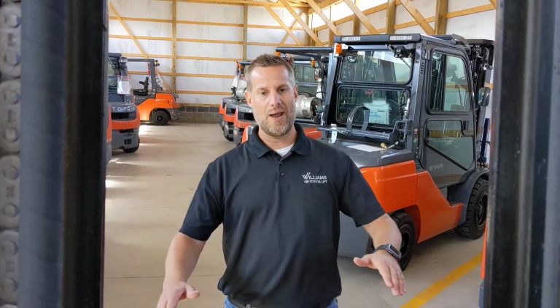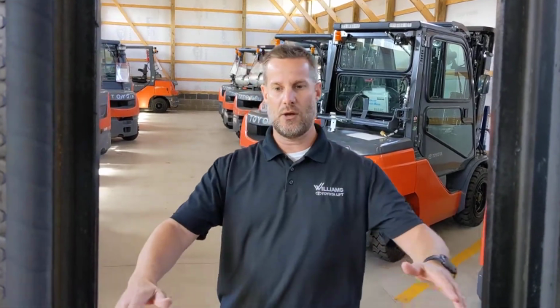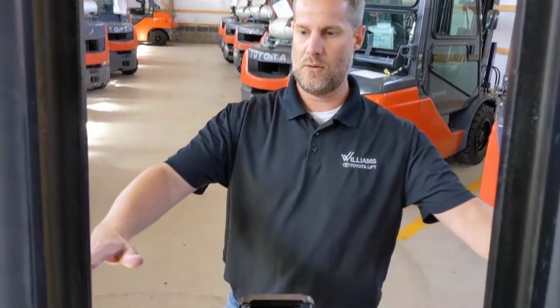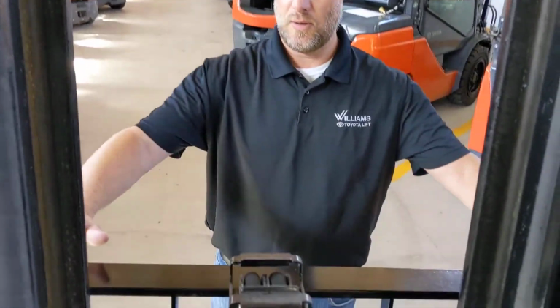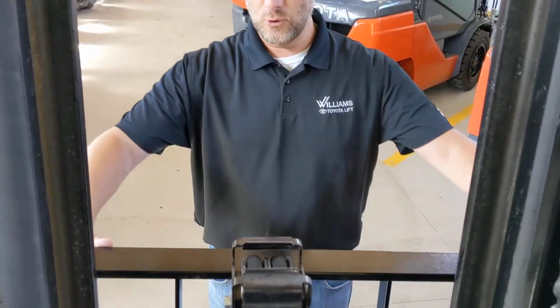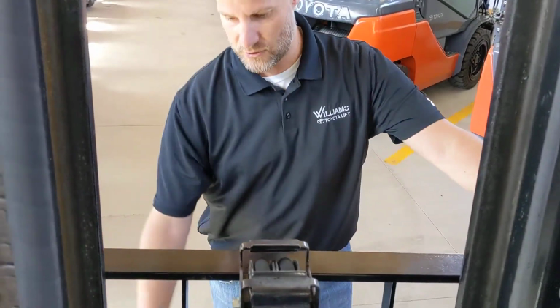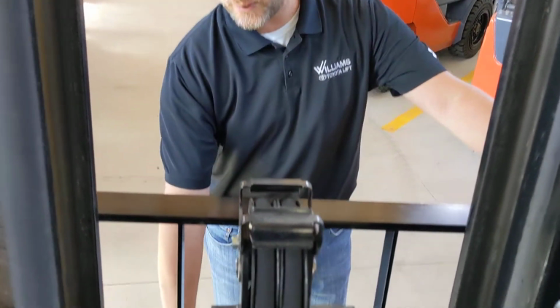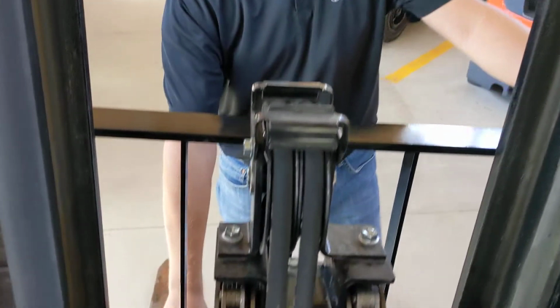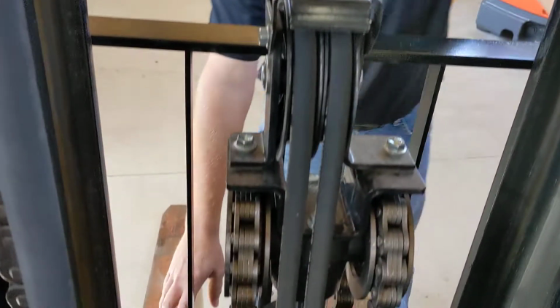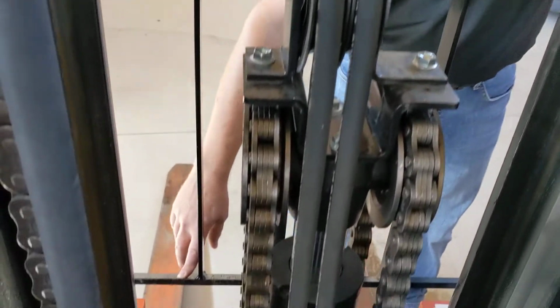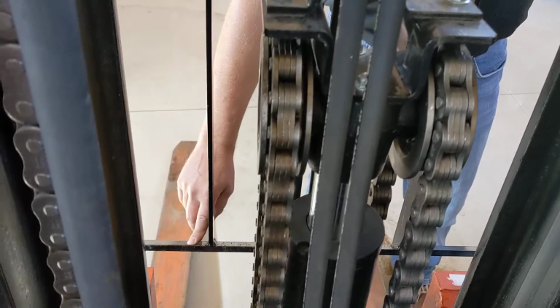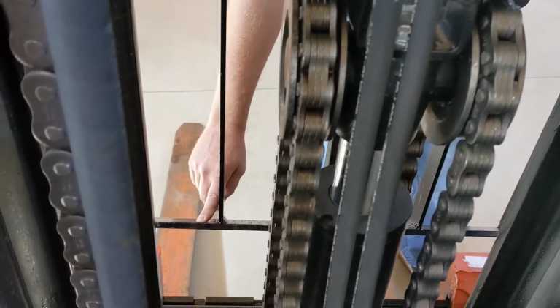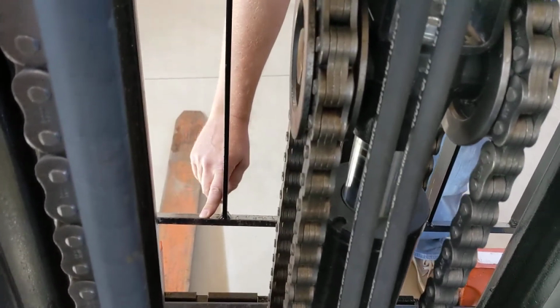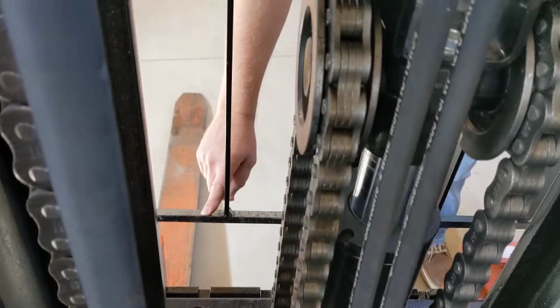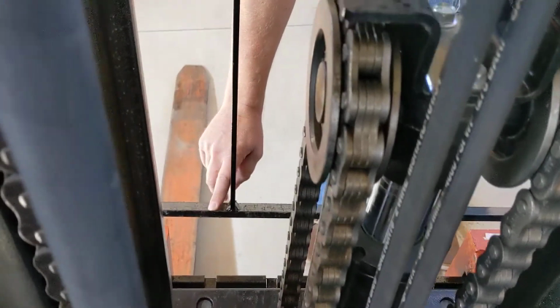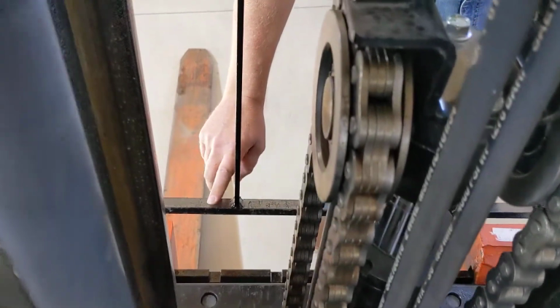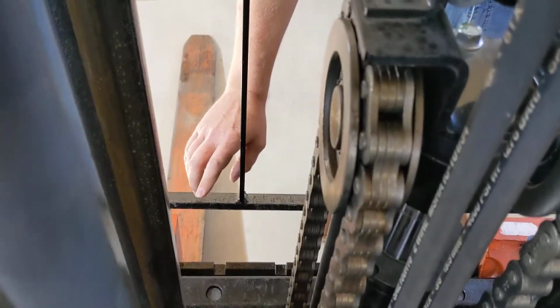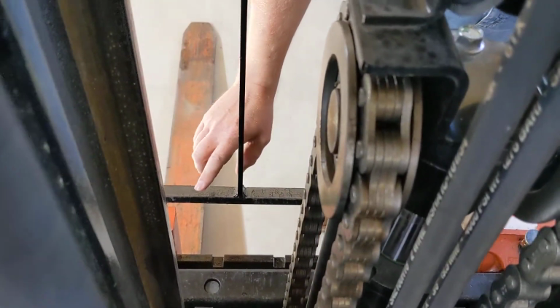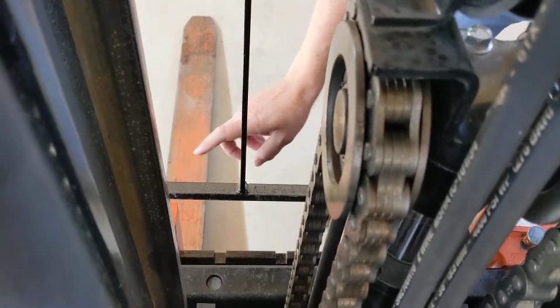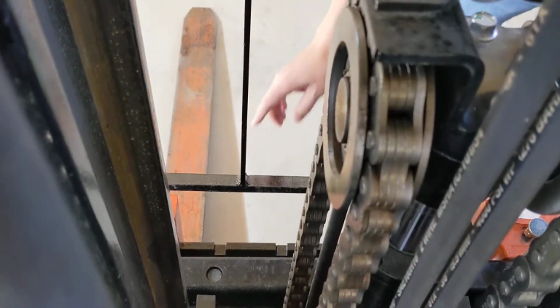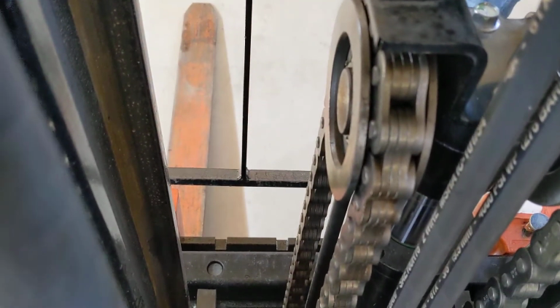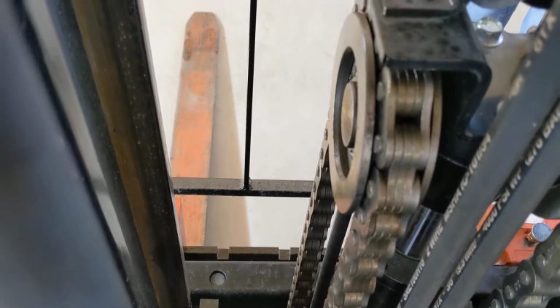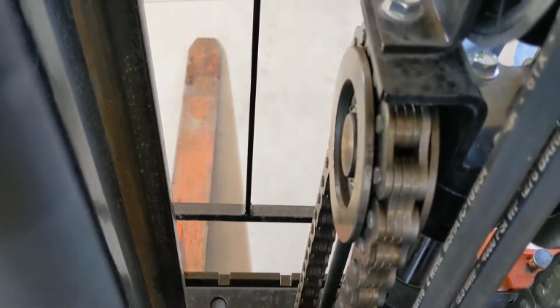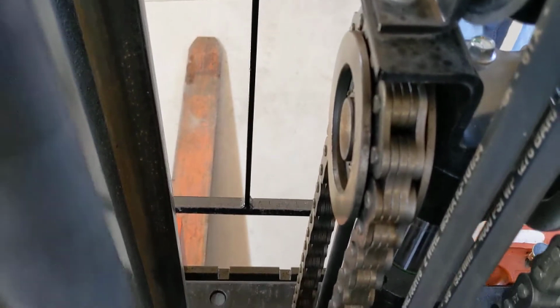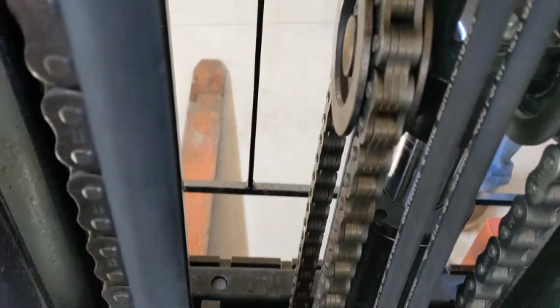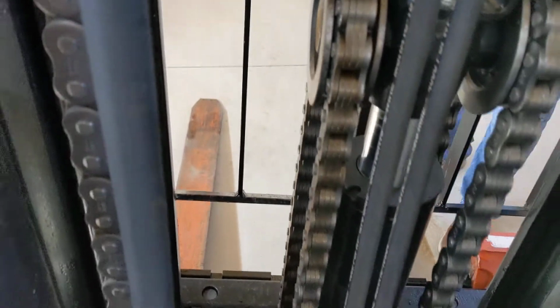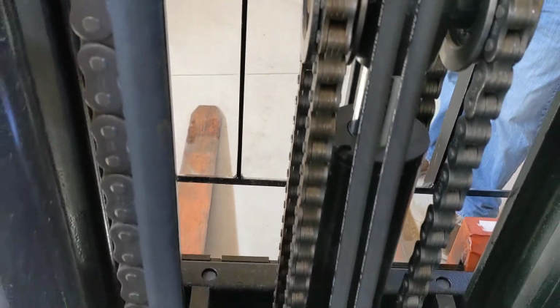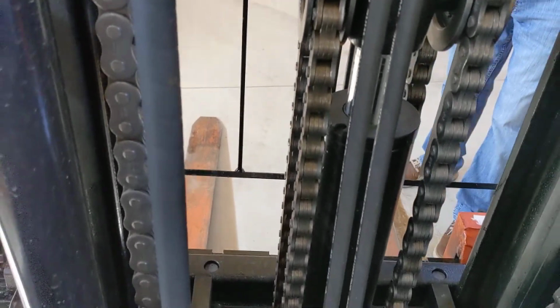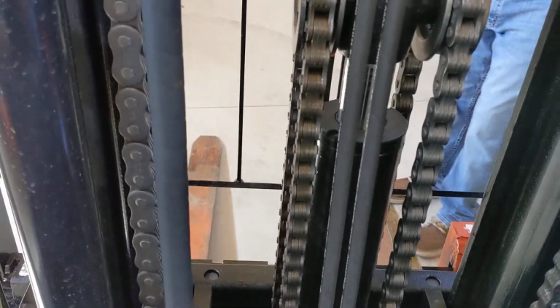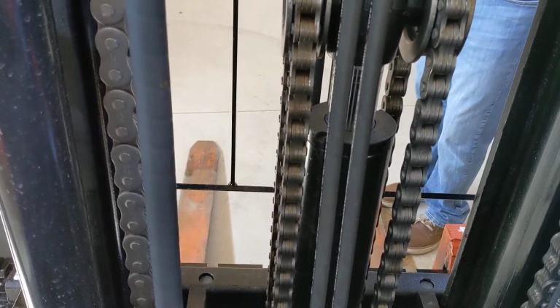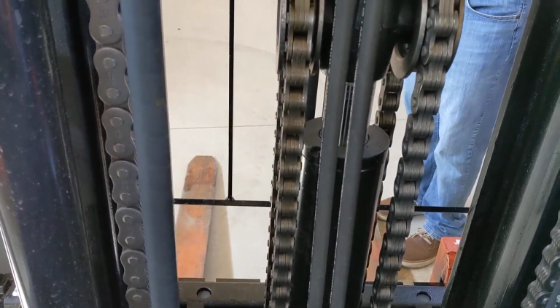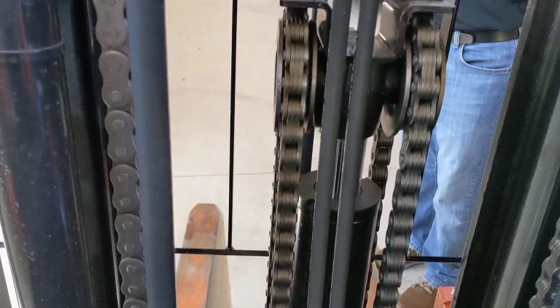Our LBR angled crossmember here — as you can see from a little bit different angle since you're not sitting down — you can see the tips of your forks when you are sitting down, when you're at the floor, or your full height capacity.